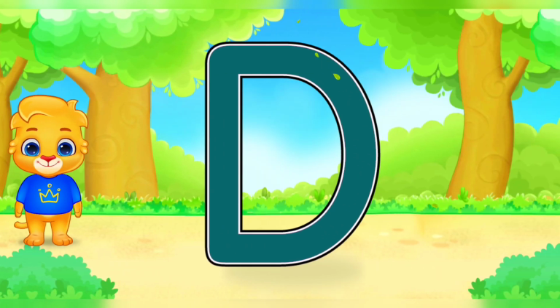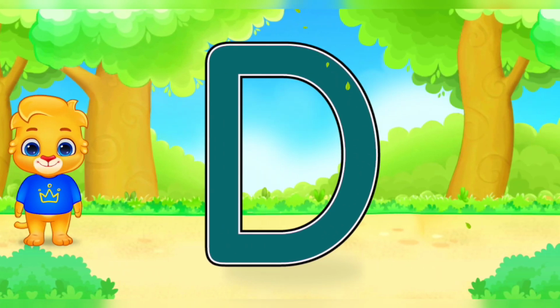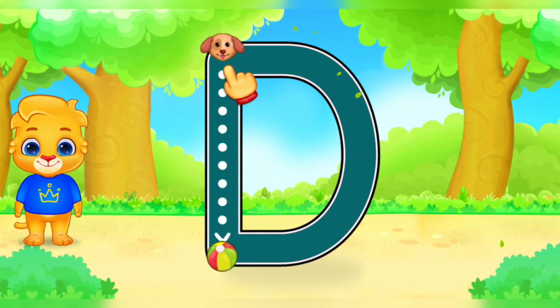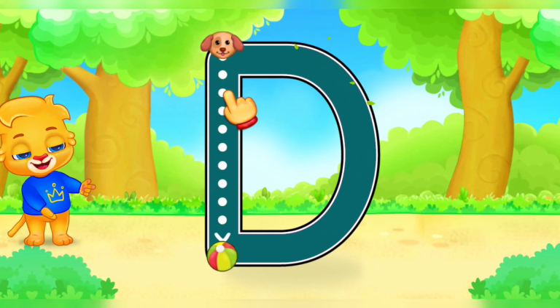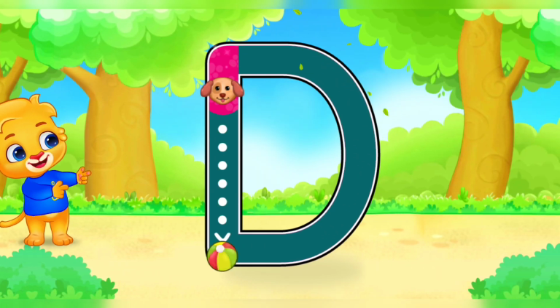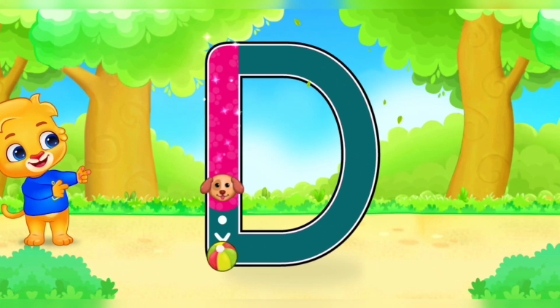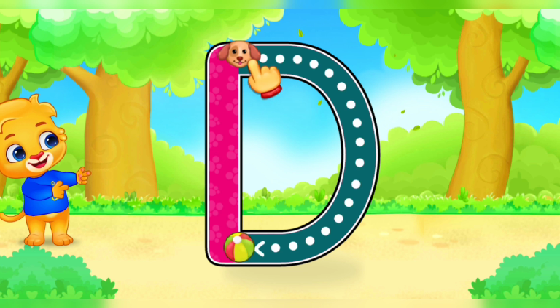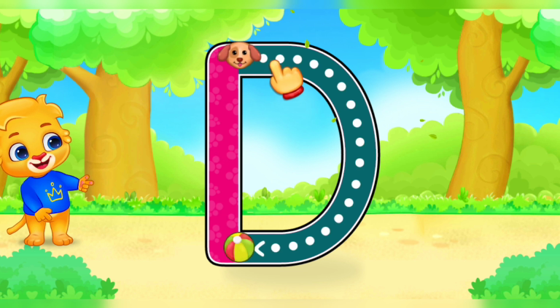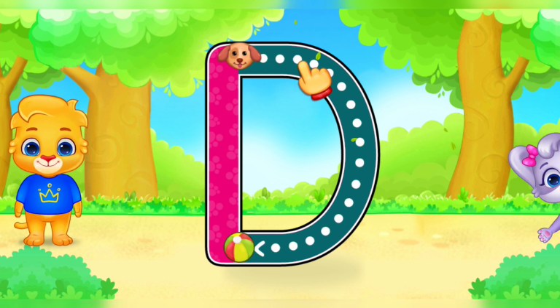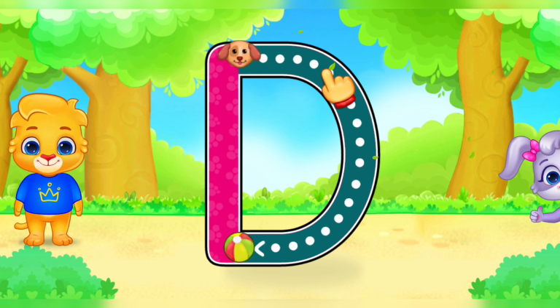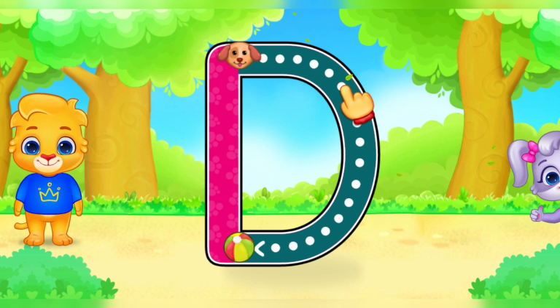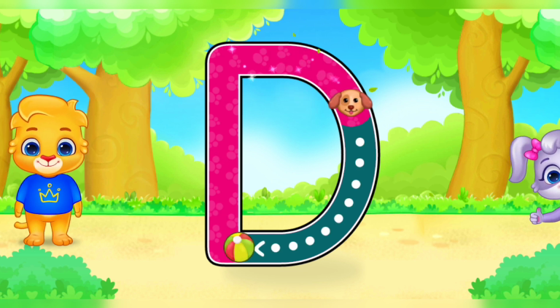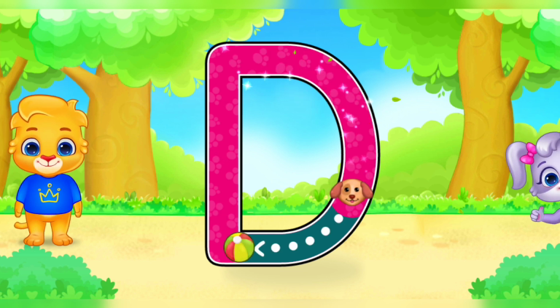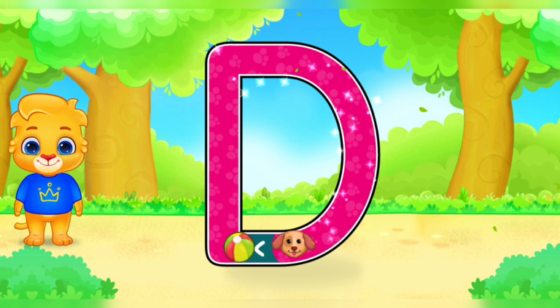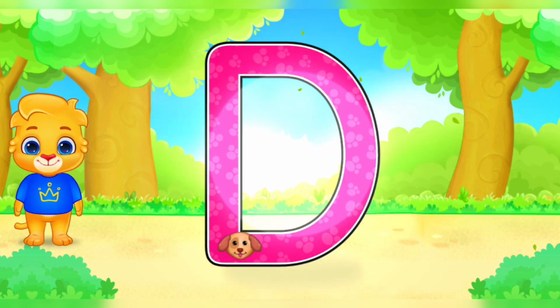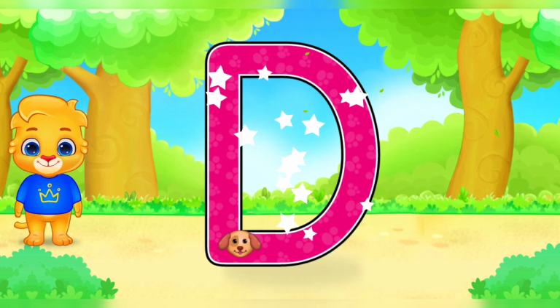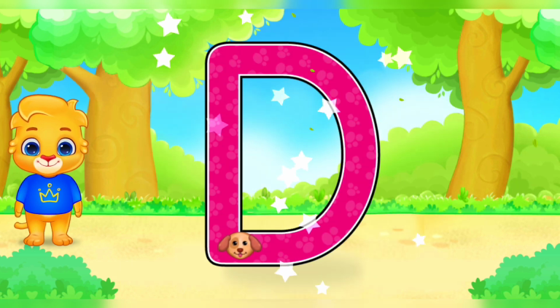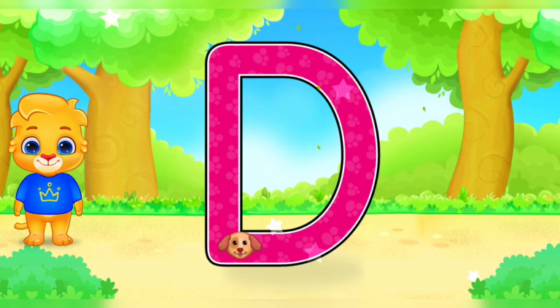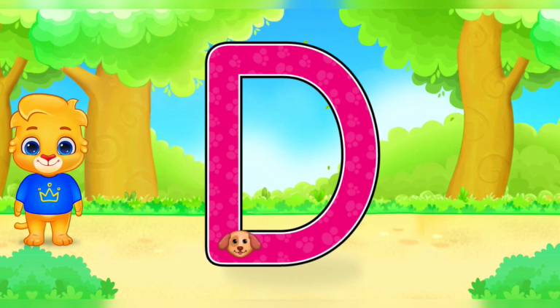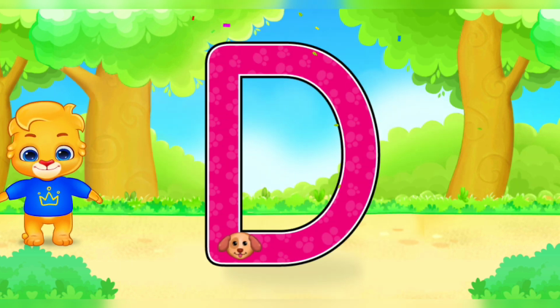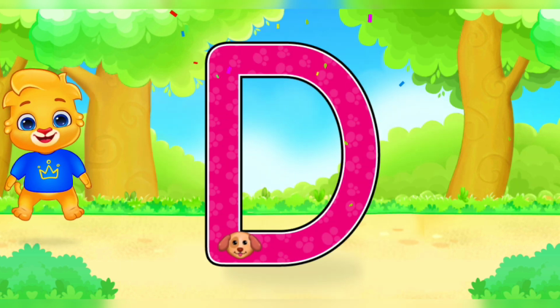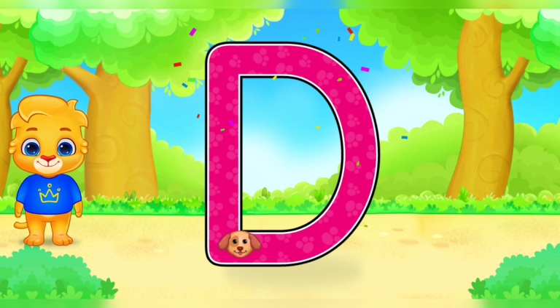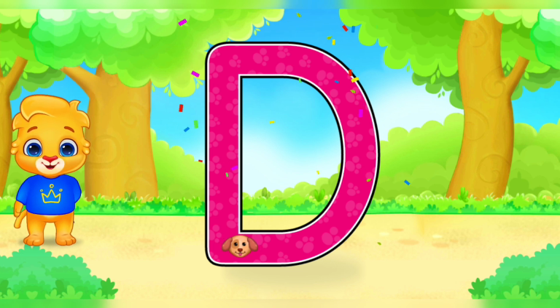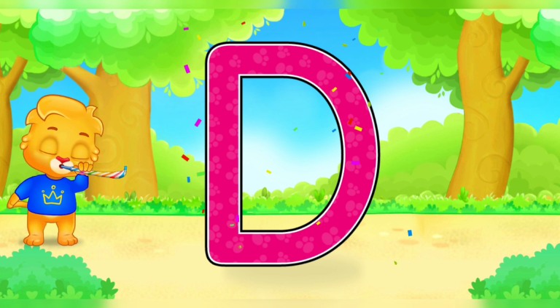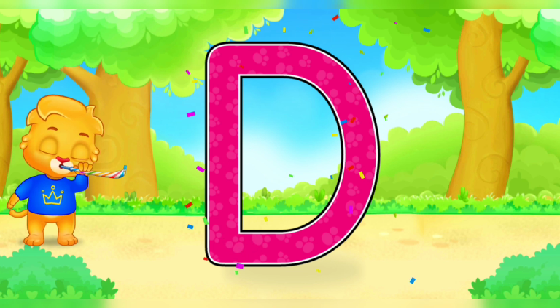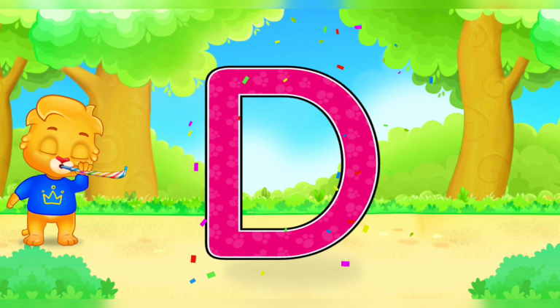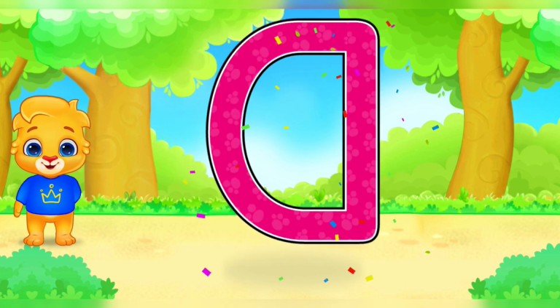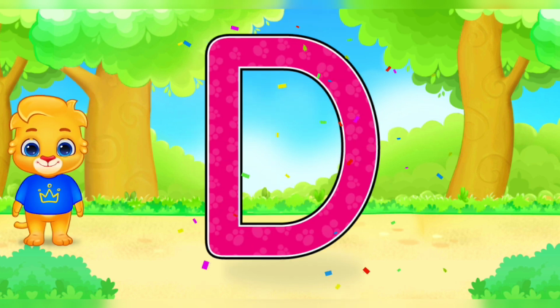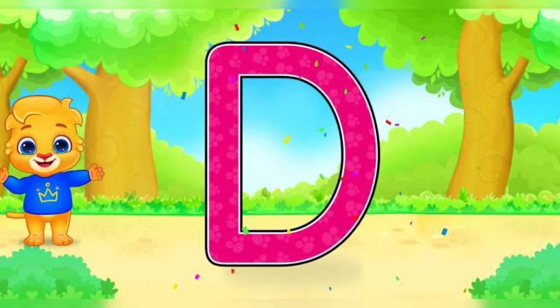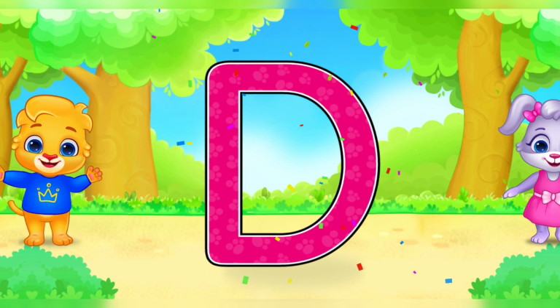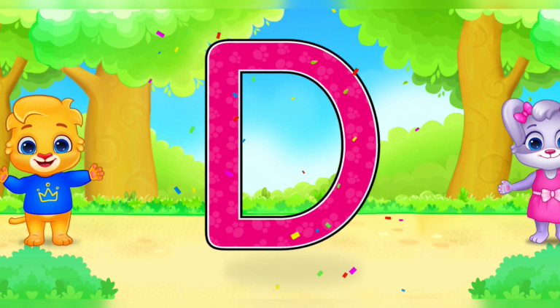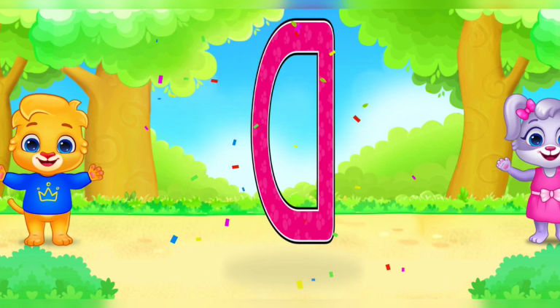D D D D — Good job! Amazing! Woohoo! D is for Dog.